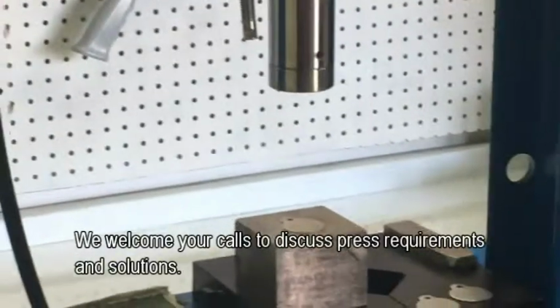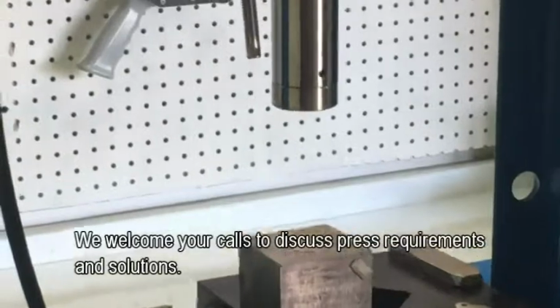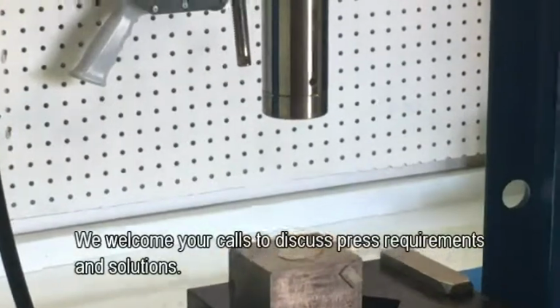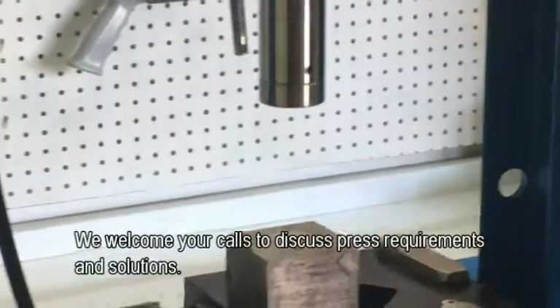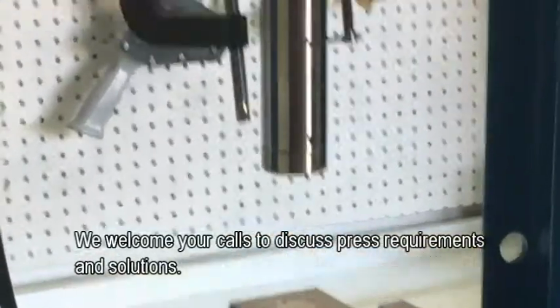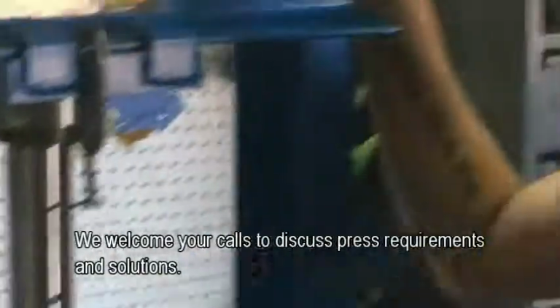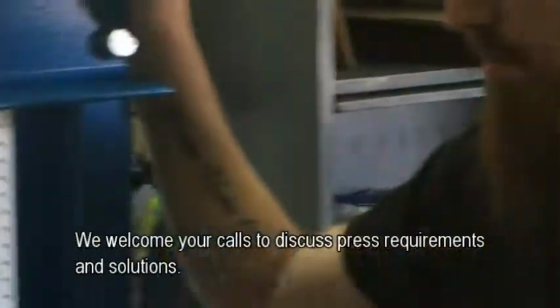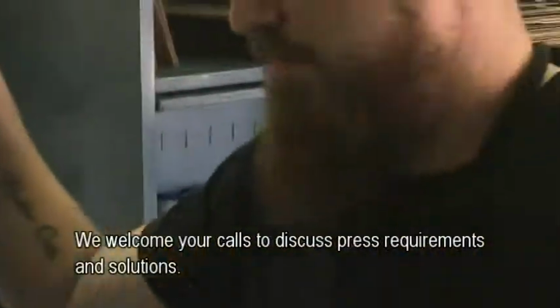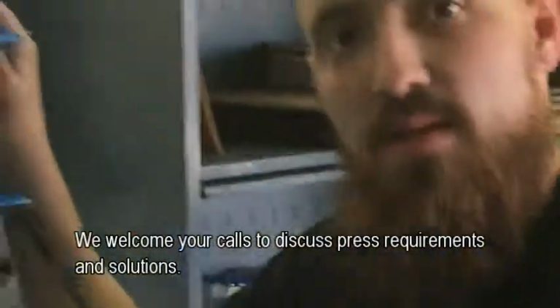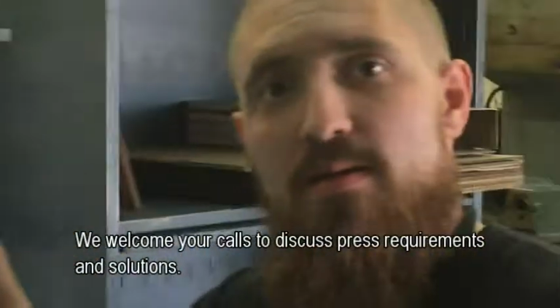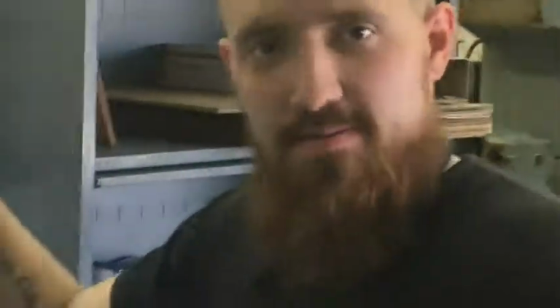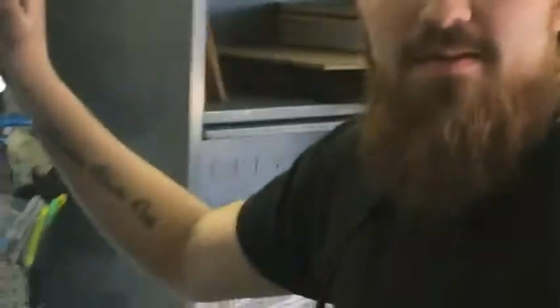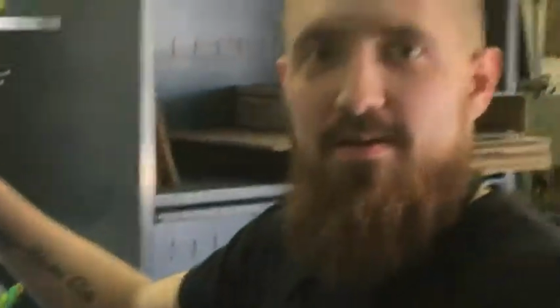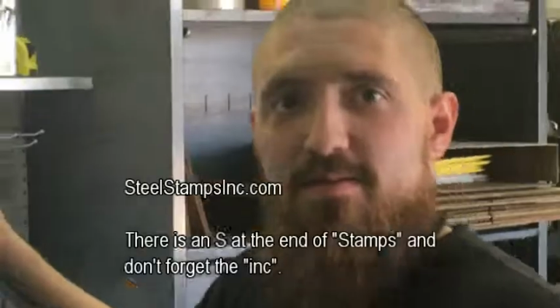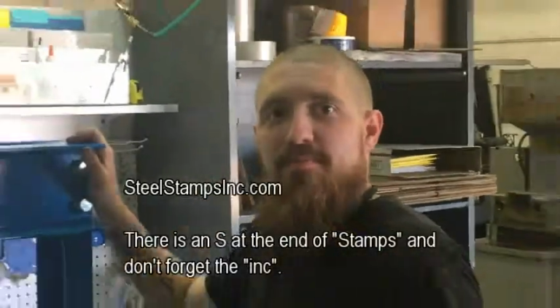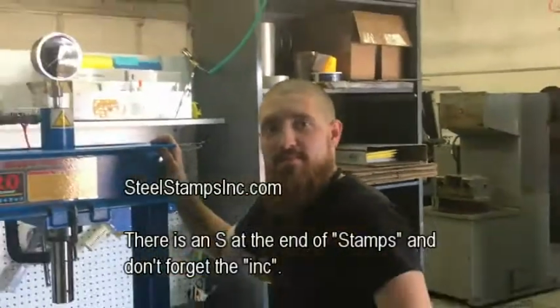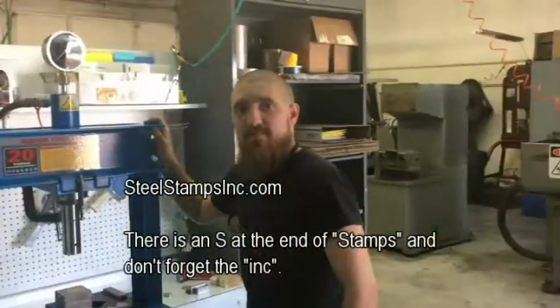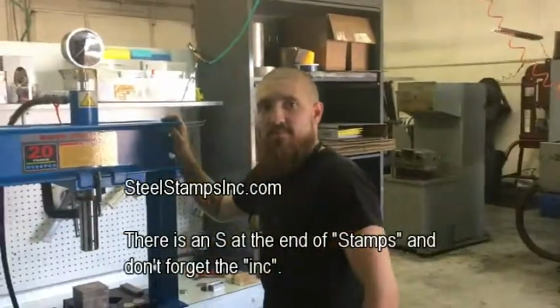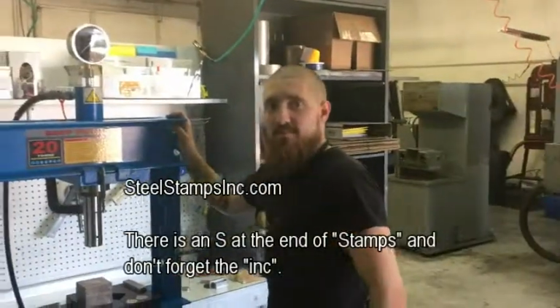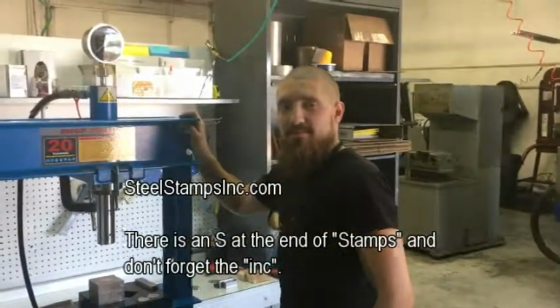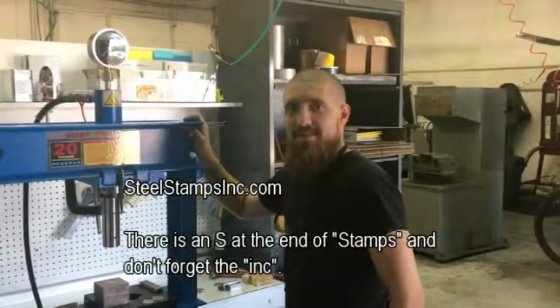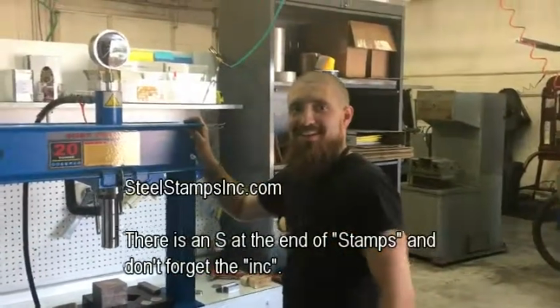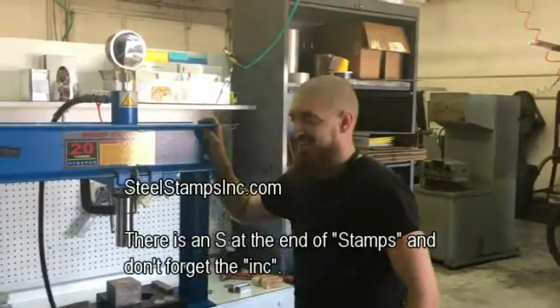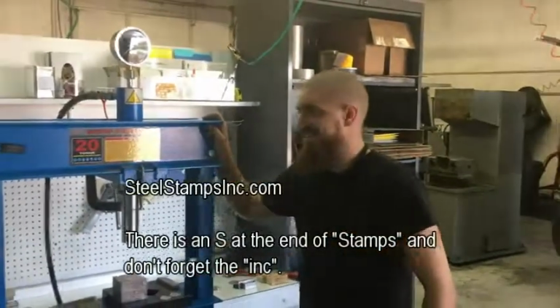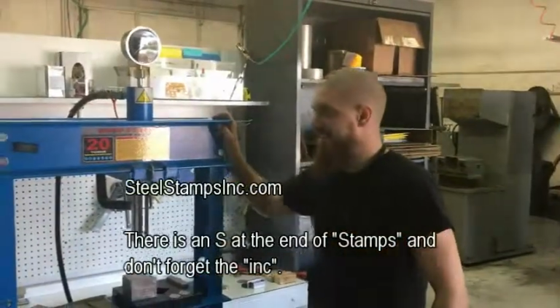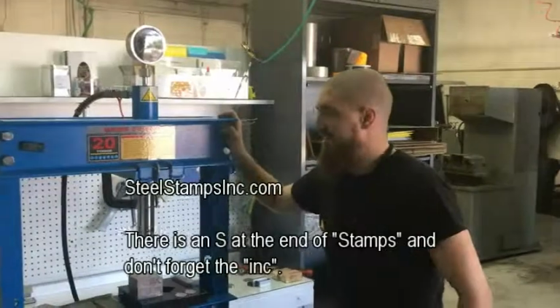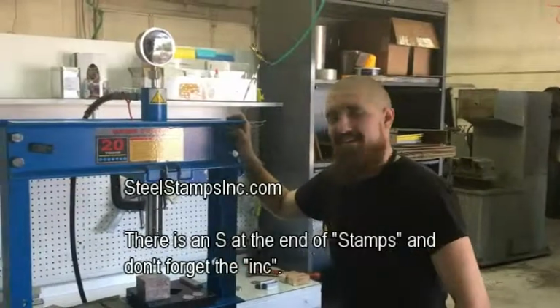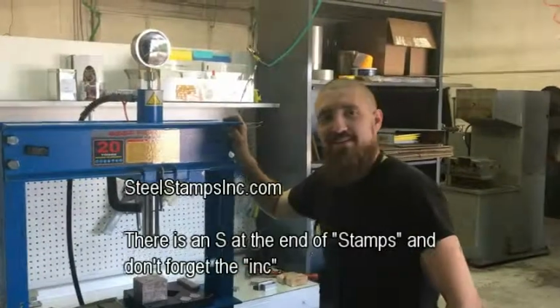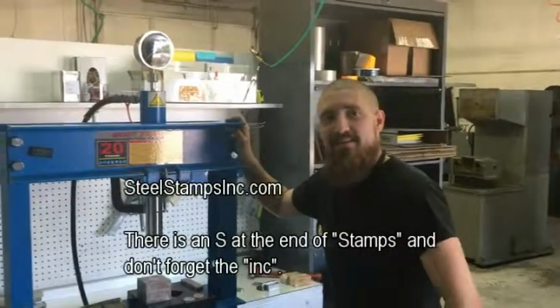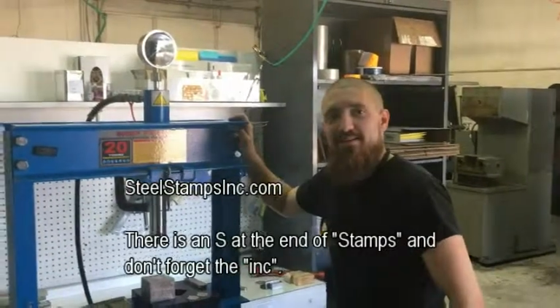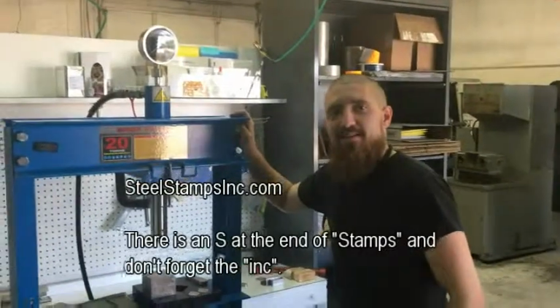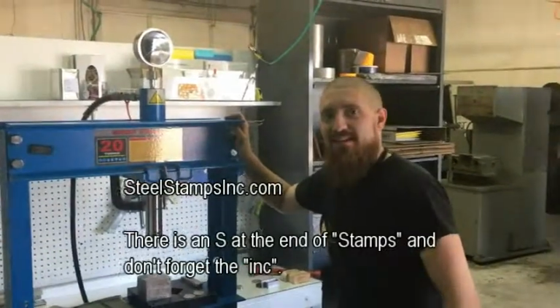Check us out at SteelStampsInc.com. This is Jason and Tim — we really appreciate you checking us out. Thanks a lot, take care.